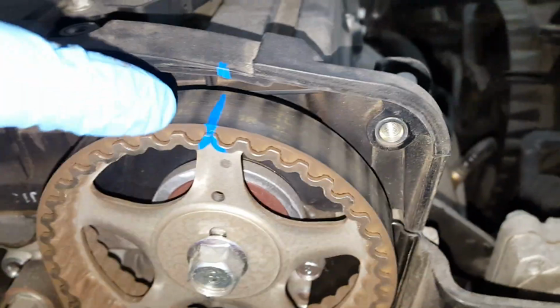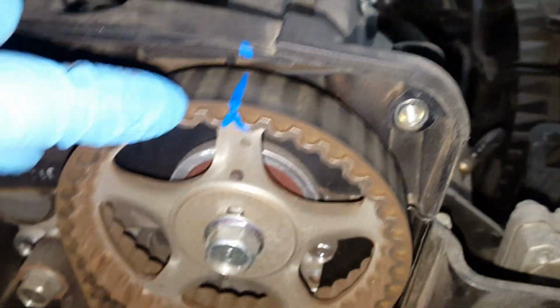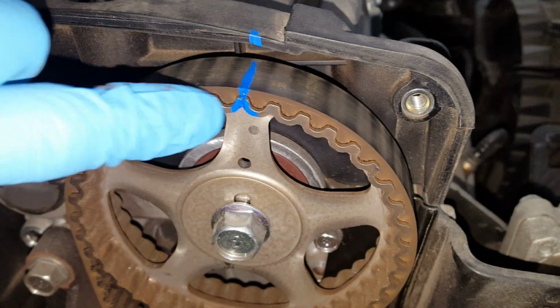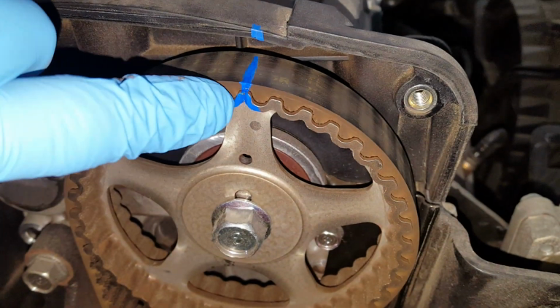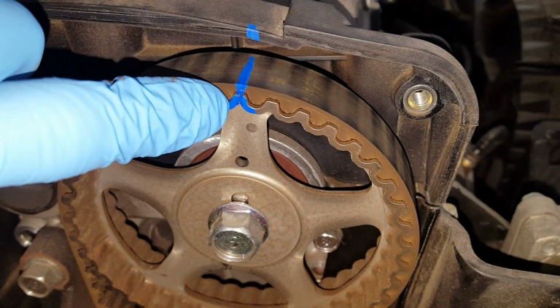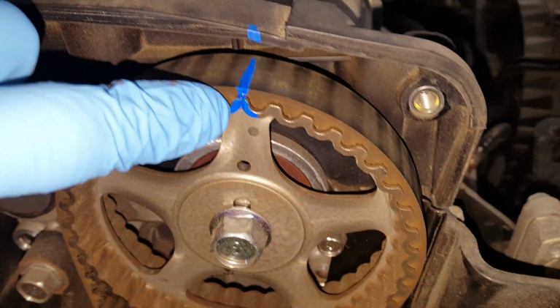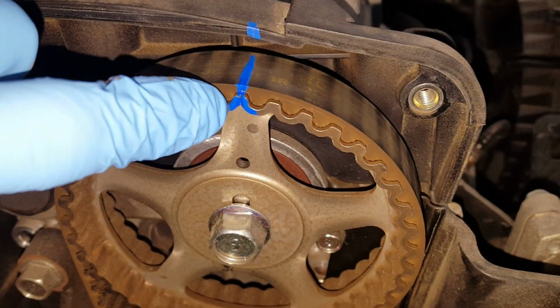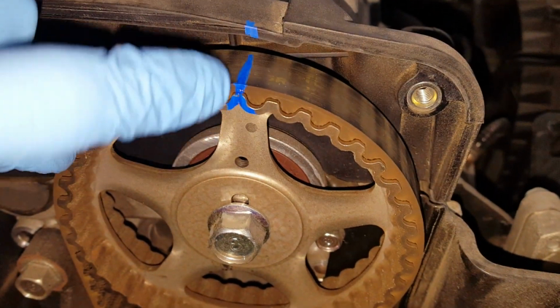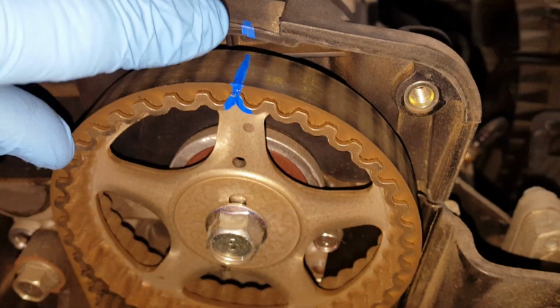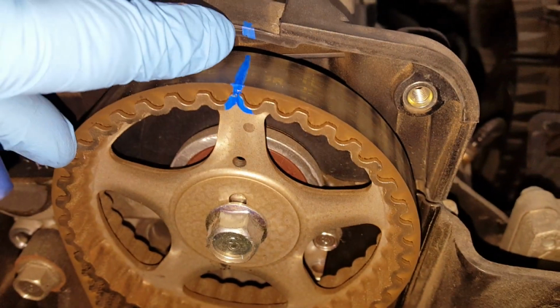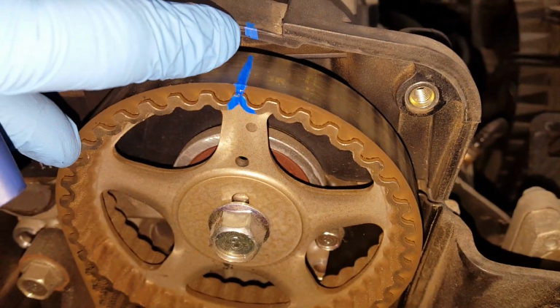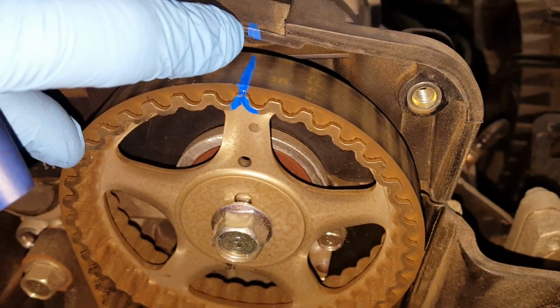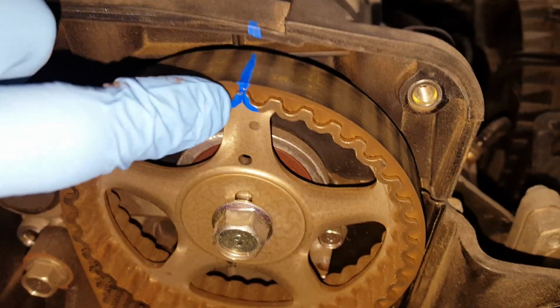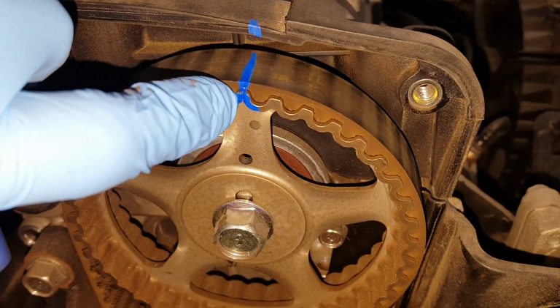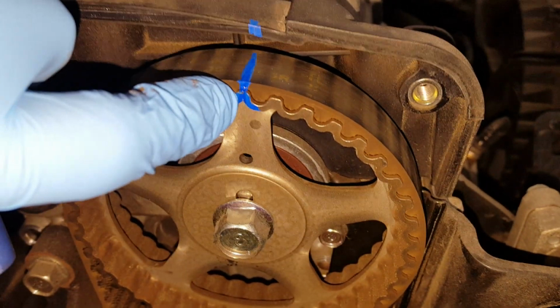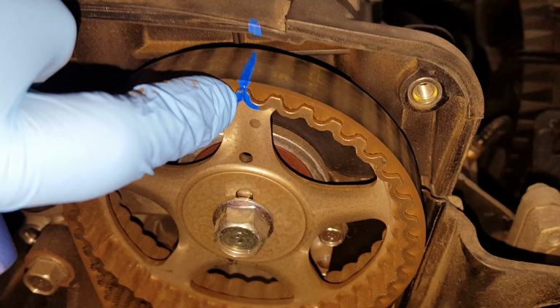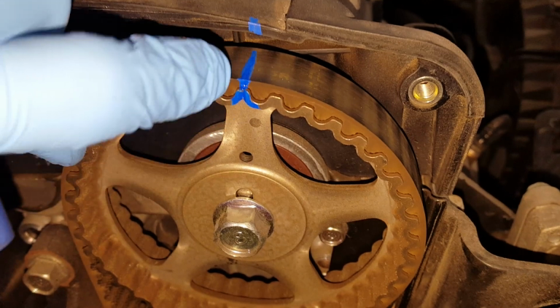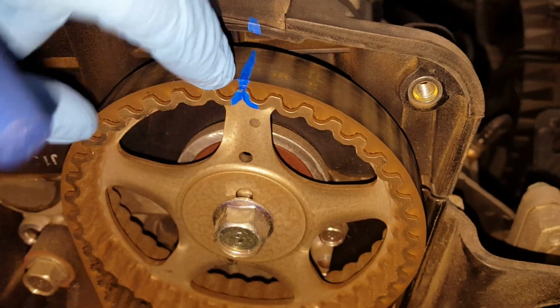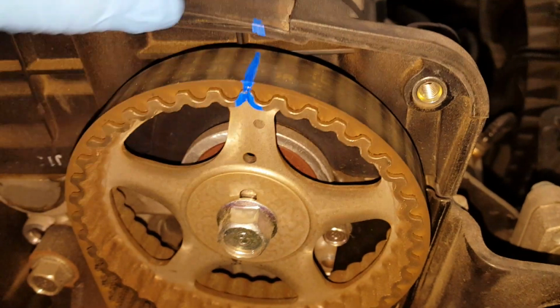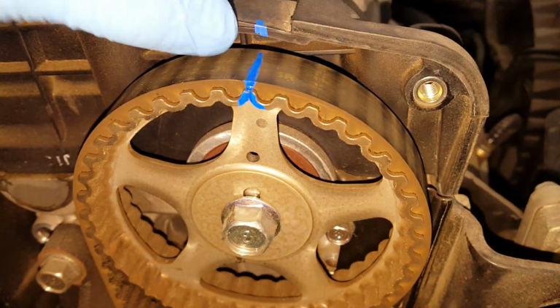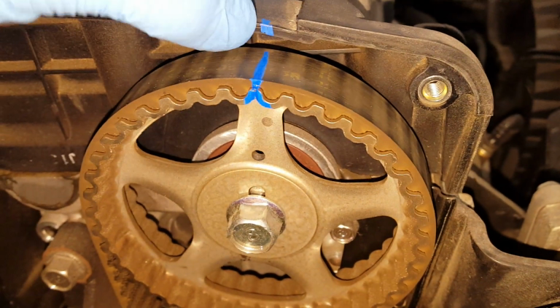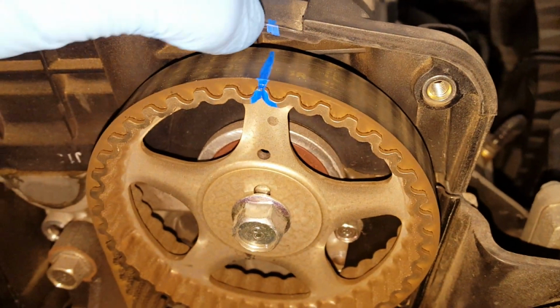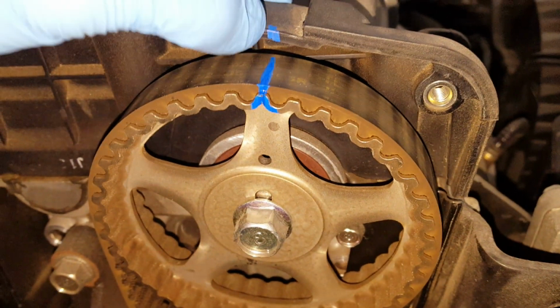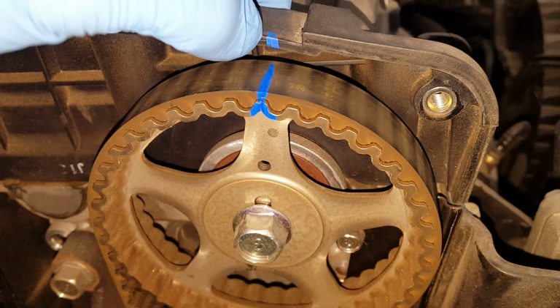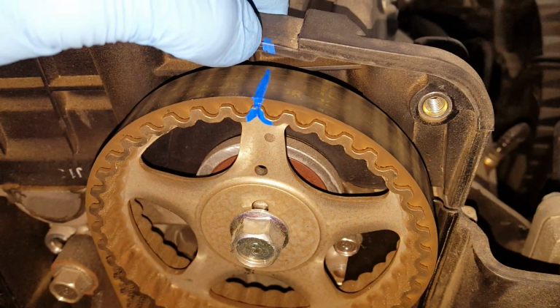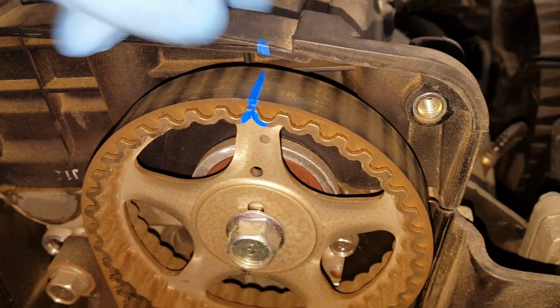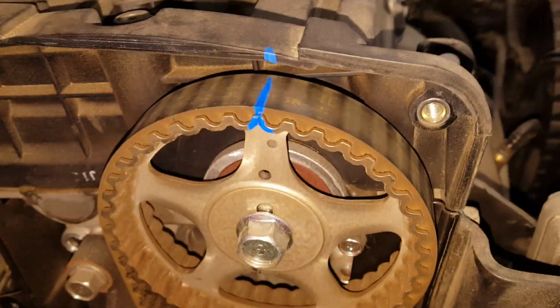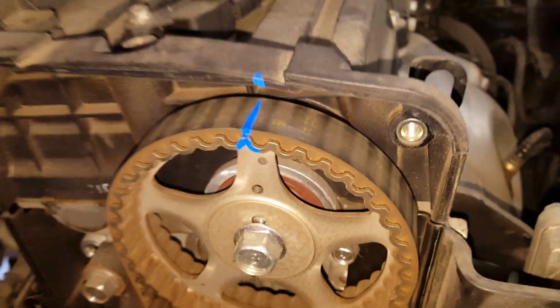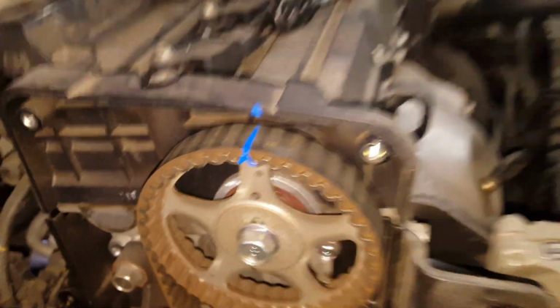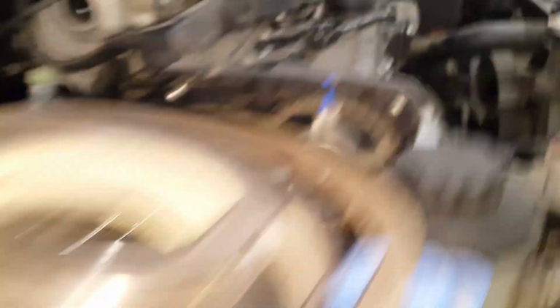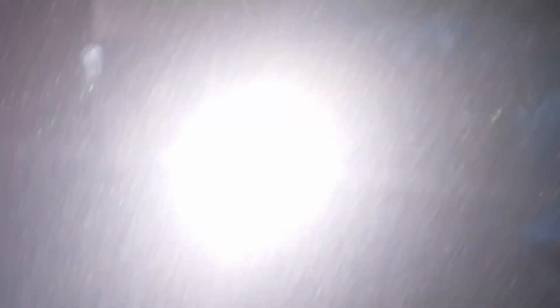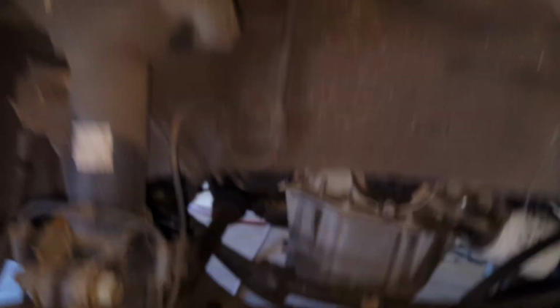What I also do is paint my own reference mark on the gear, the belt, and something on the engine as well that doesn't move. Let's check out the bottom.